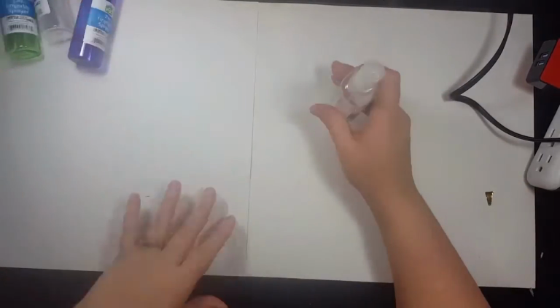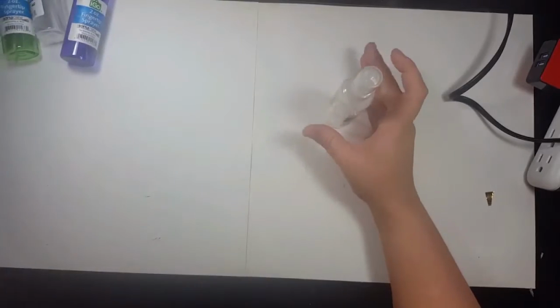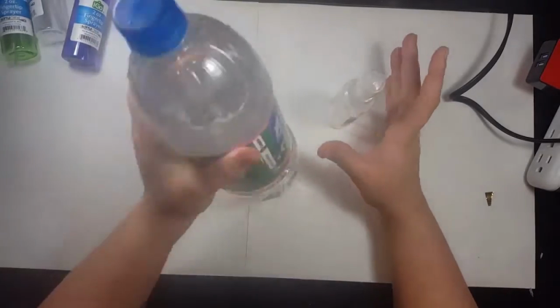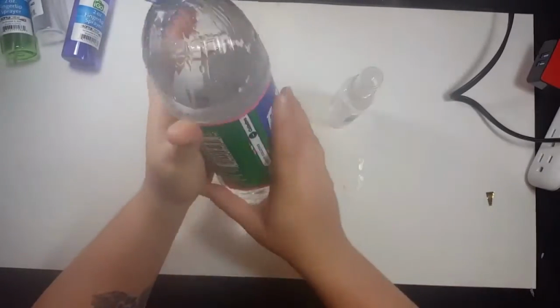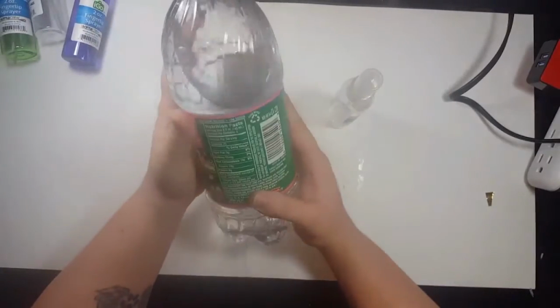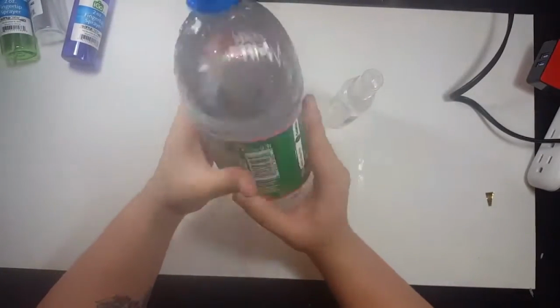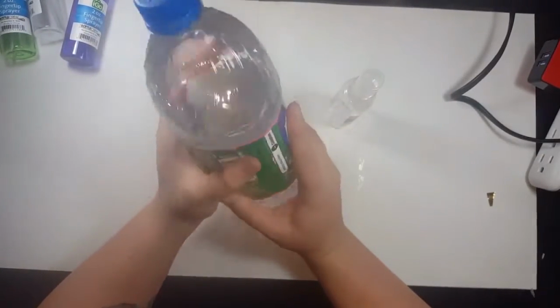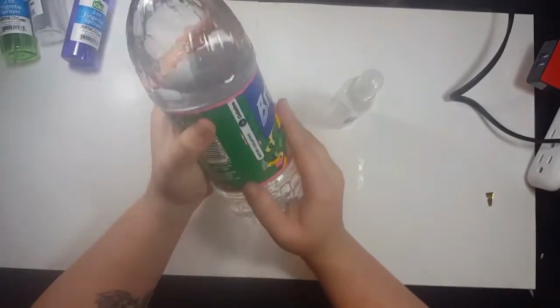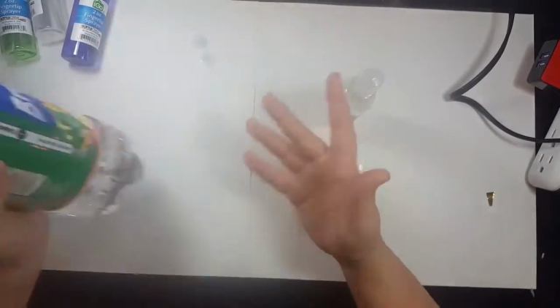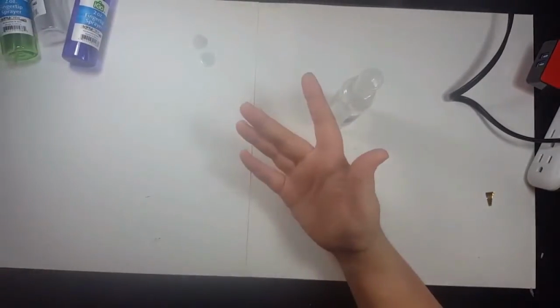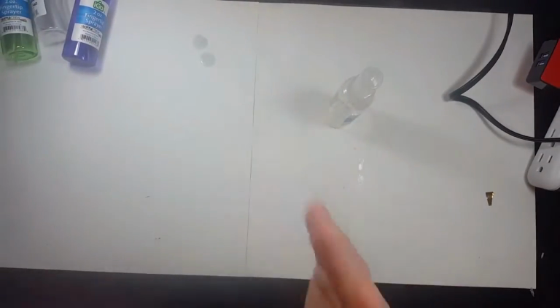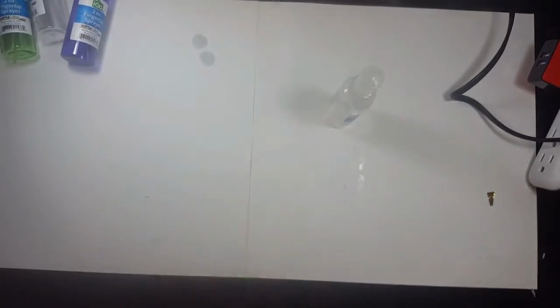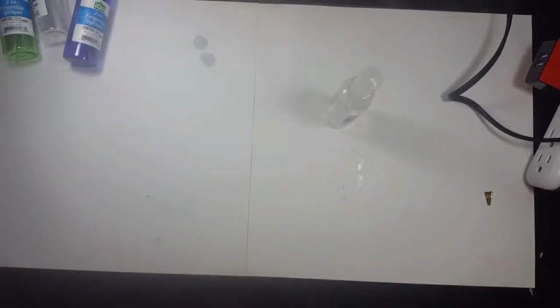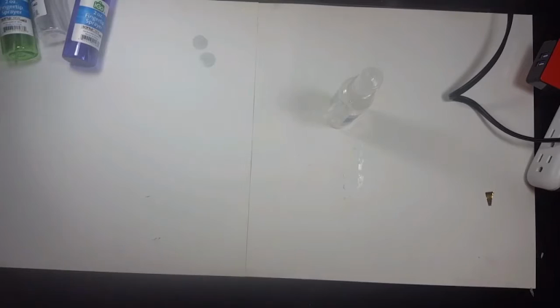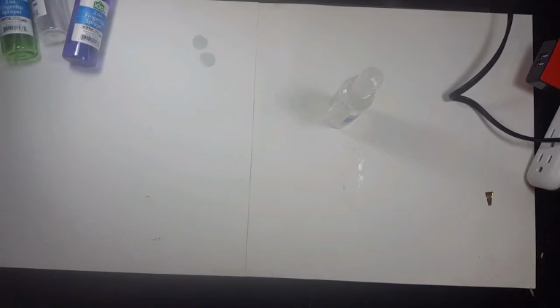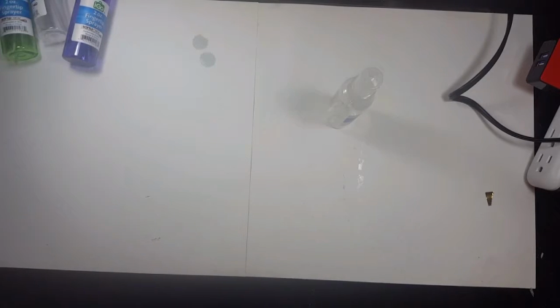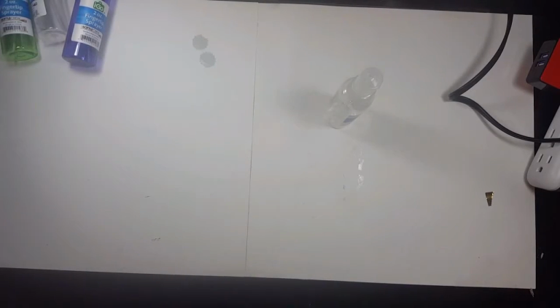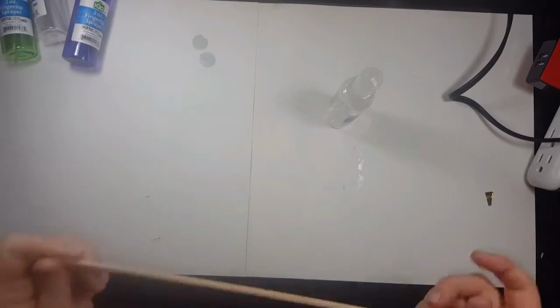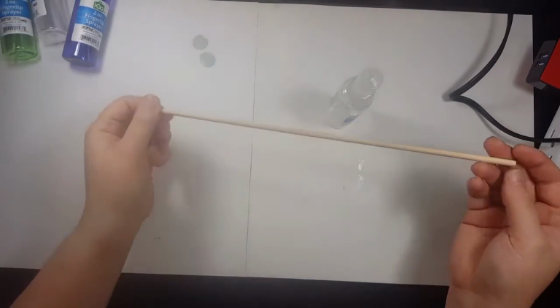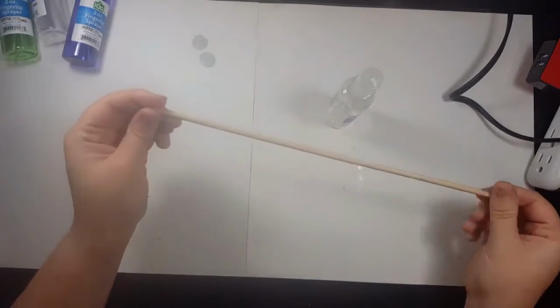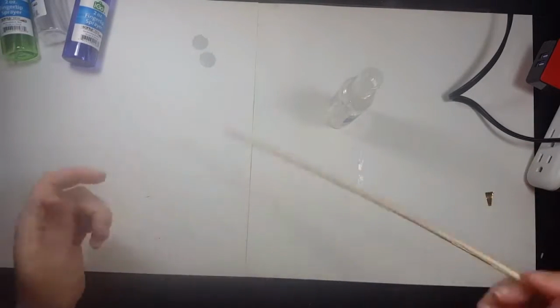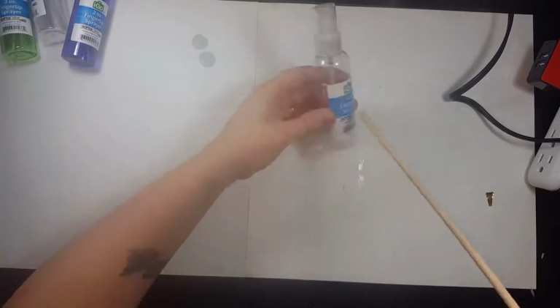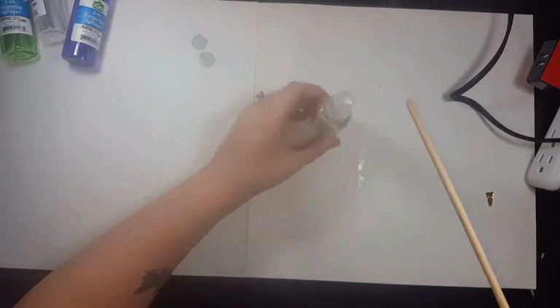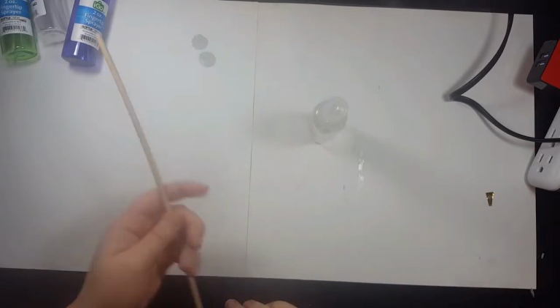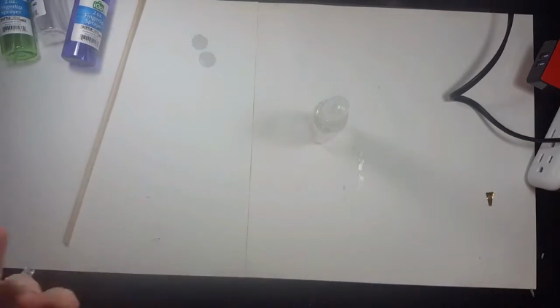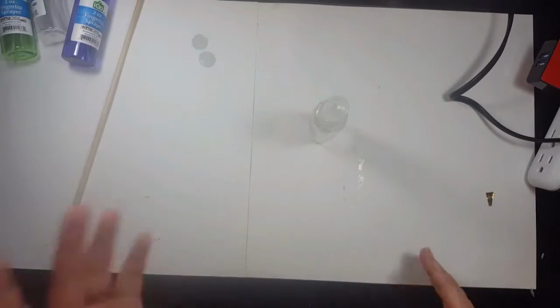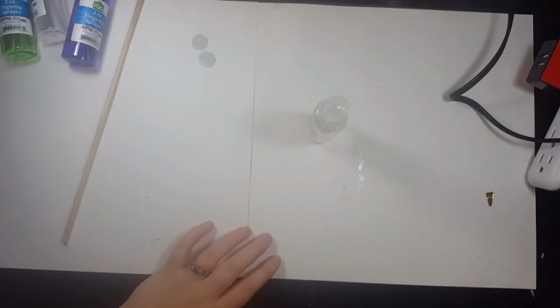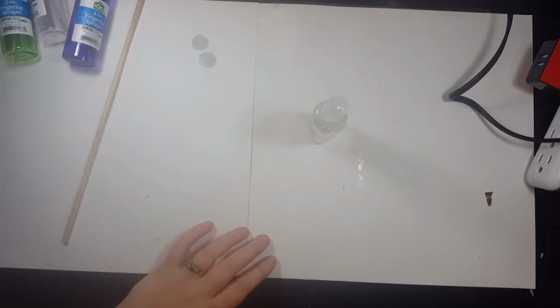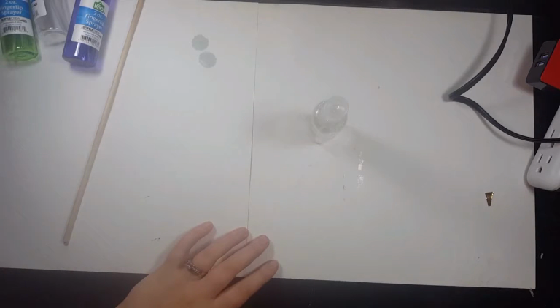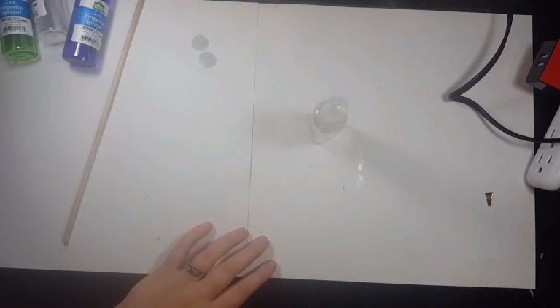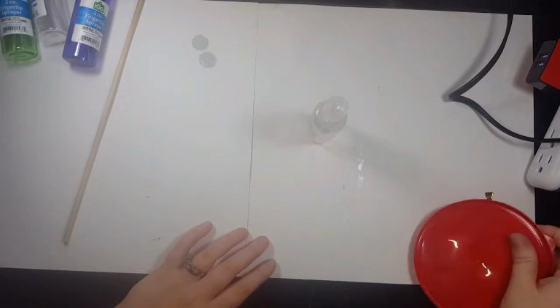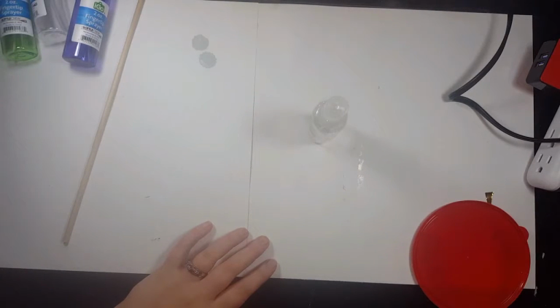I use warm water as well as these five tubes of craft paint that I got from Walmart. You can also get them from the dollar store. I was going to use a stick to stir them but I ended up finding out that just shaking the bottle works fine.